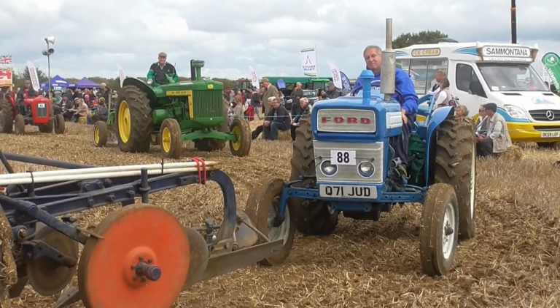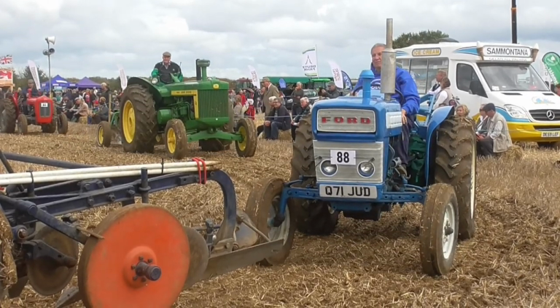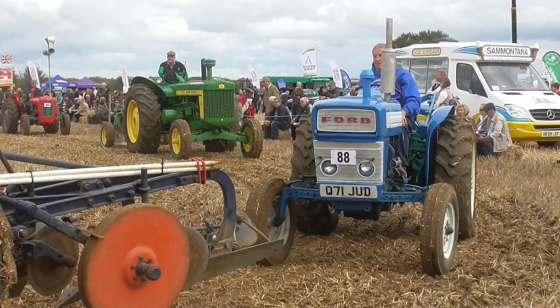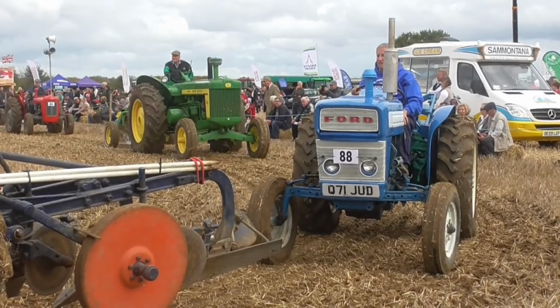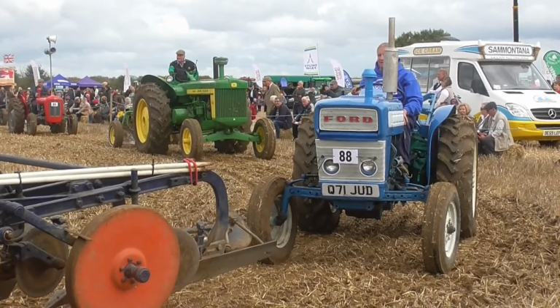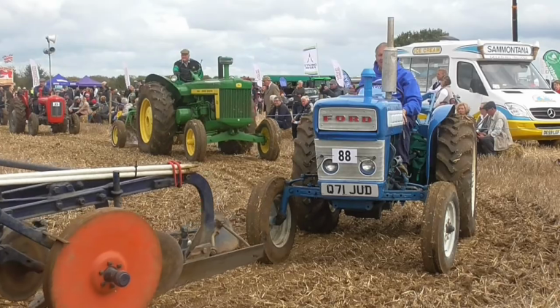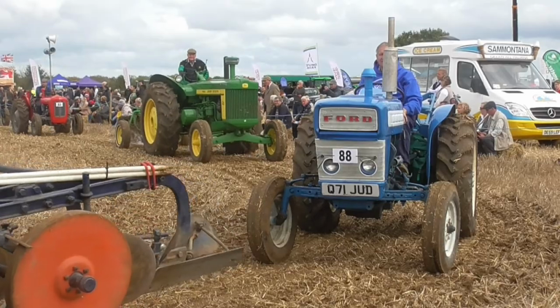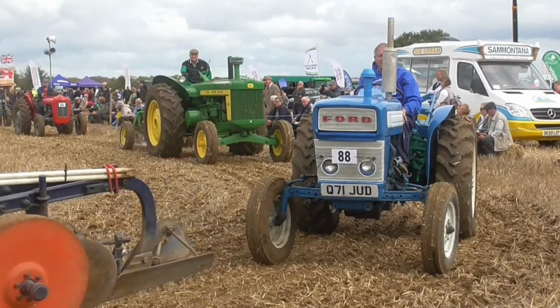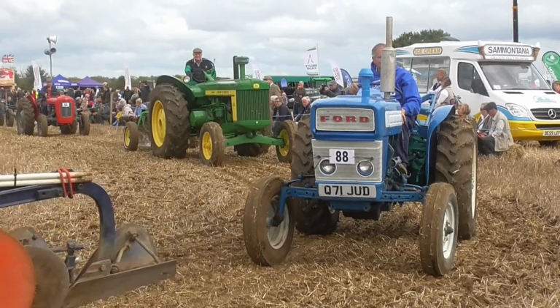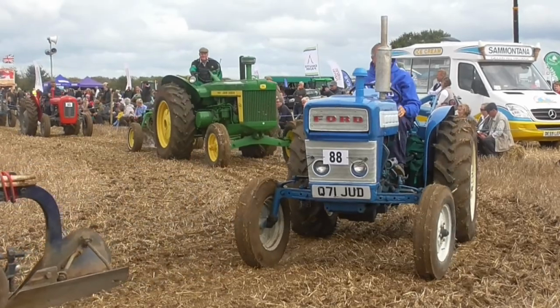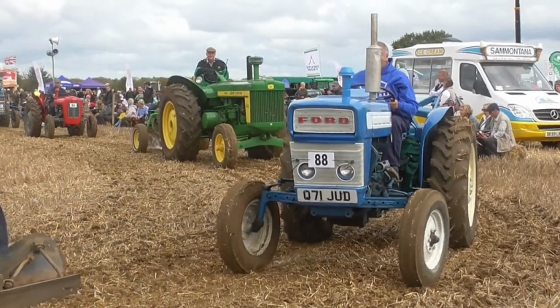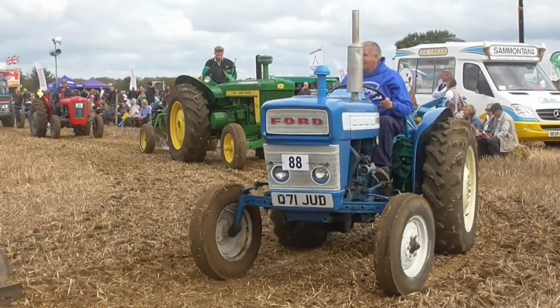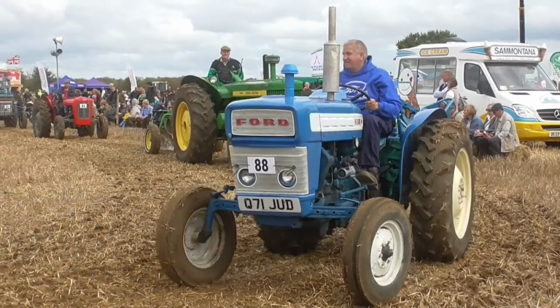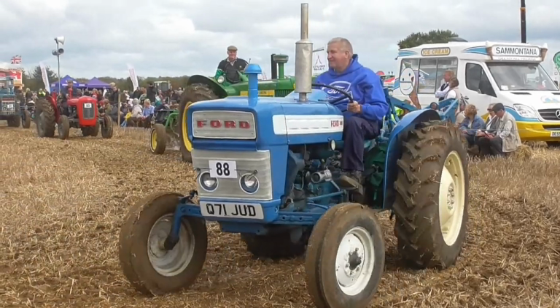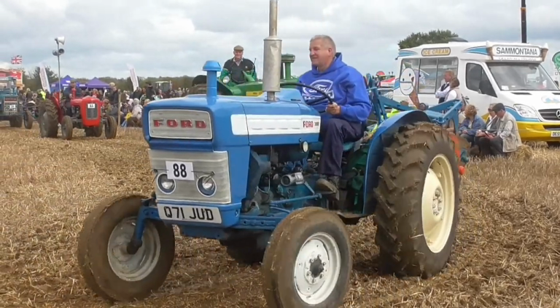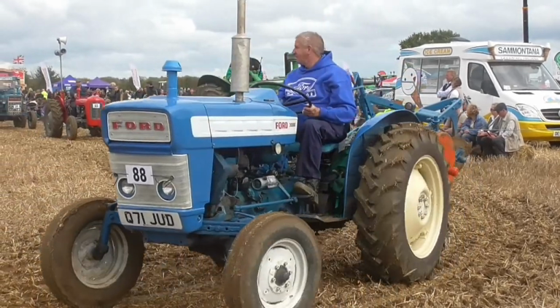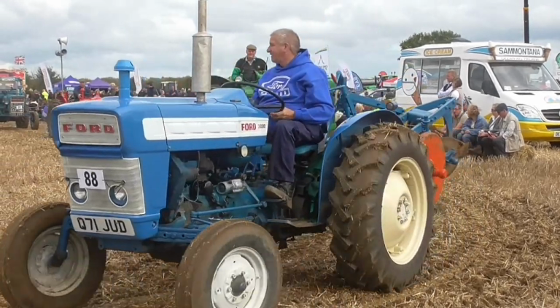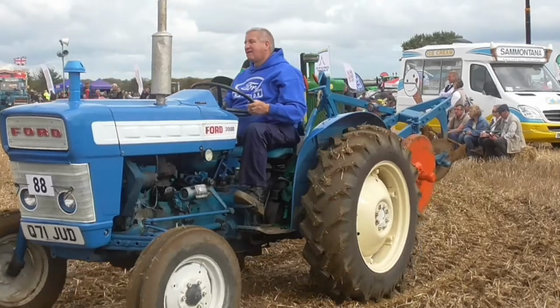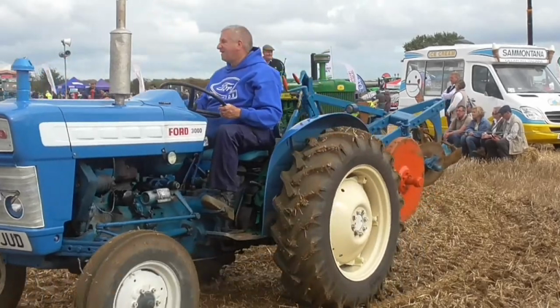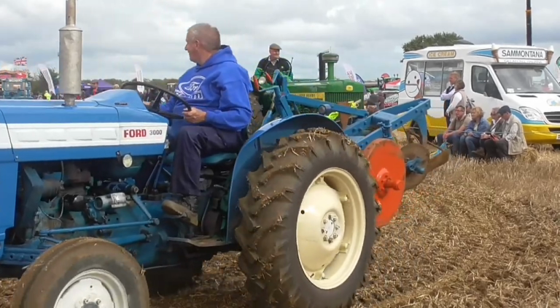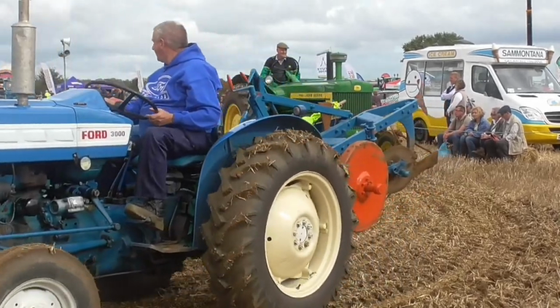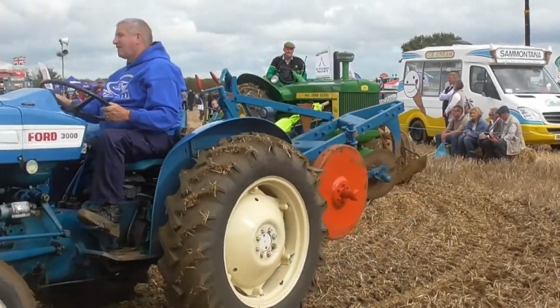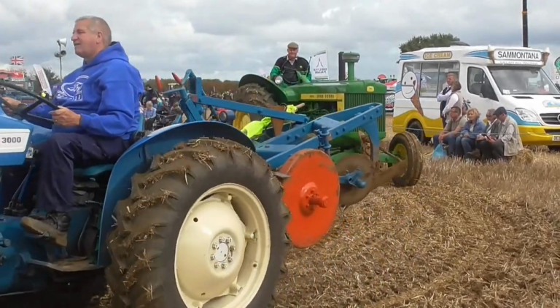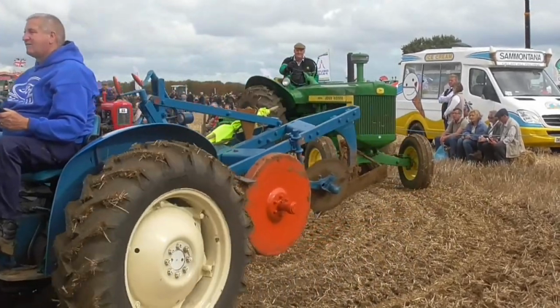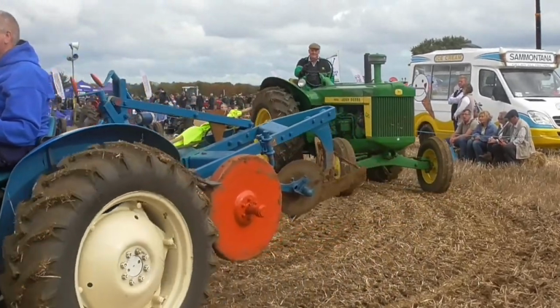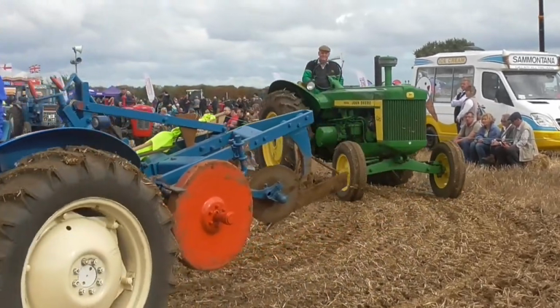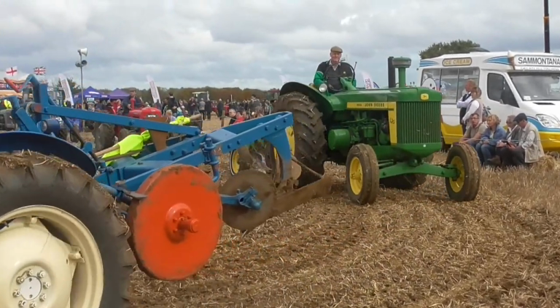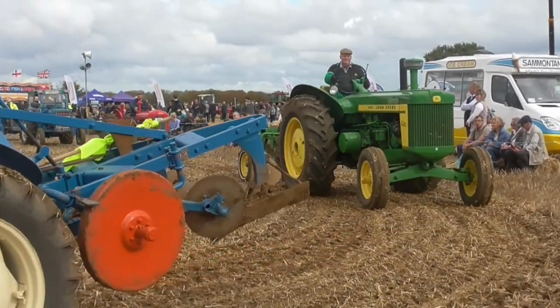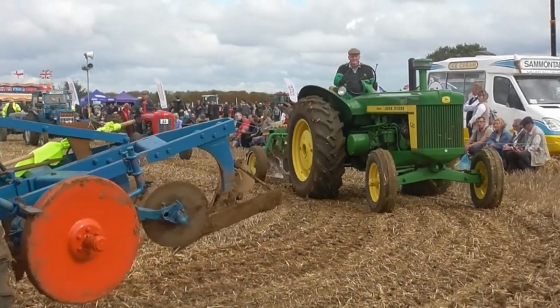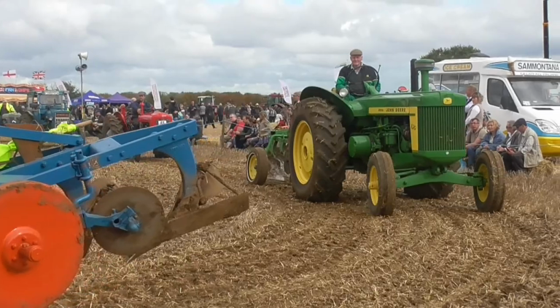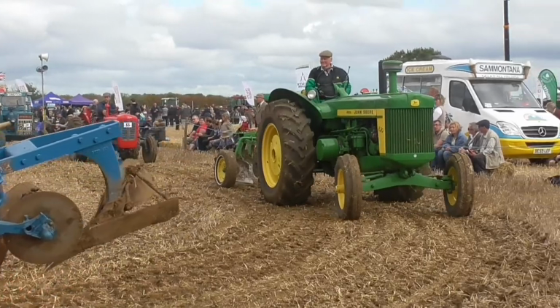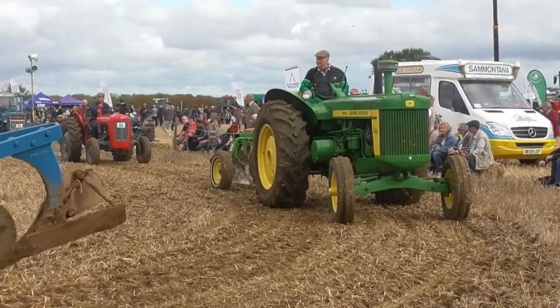Another tractor now — the W4. This is a Farmall. This is typical of the wartime tractors that were imported to help with the war effort, and this particular one has got a rather nice sliding arrangement on it.